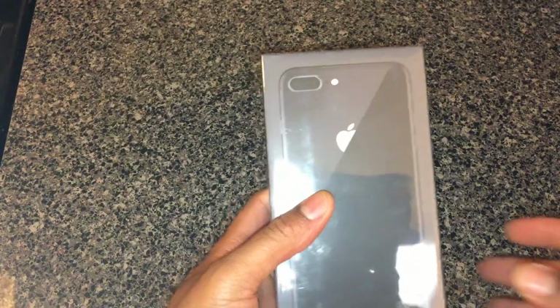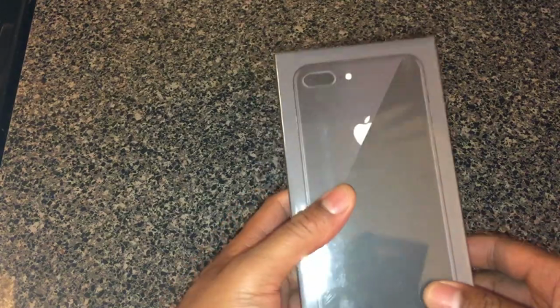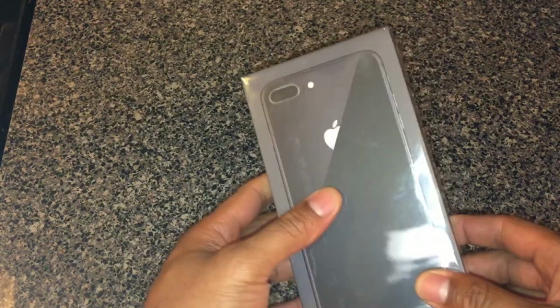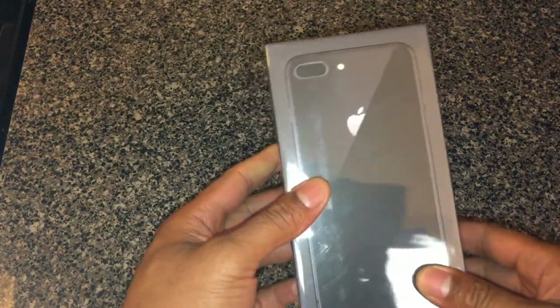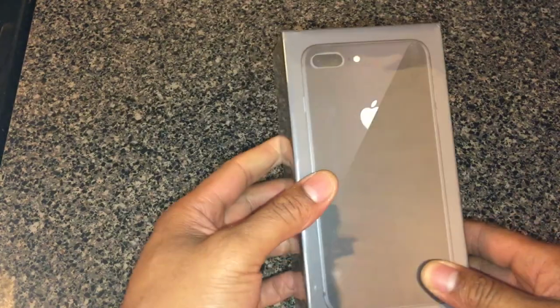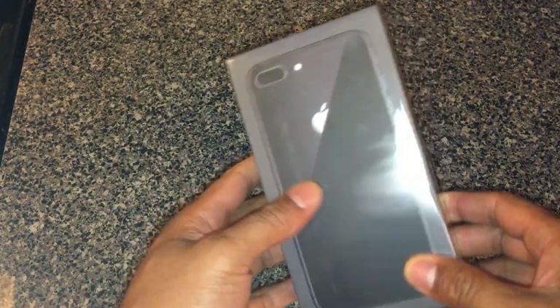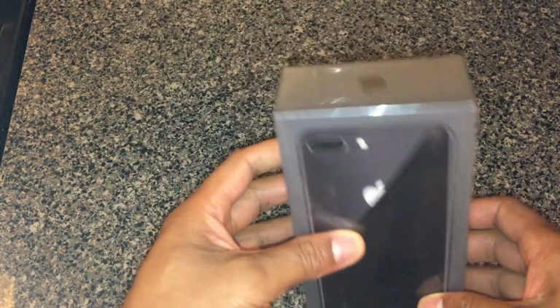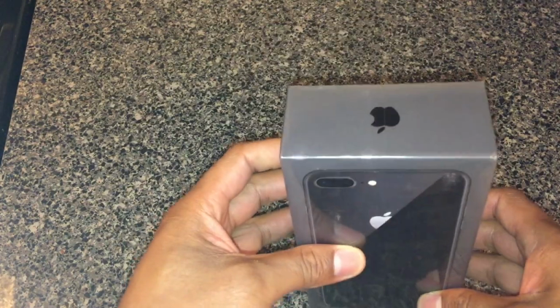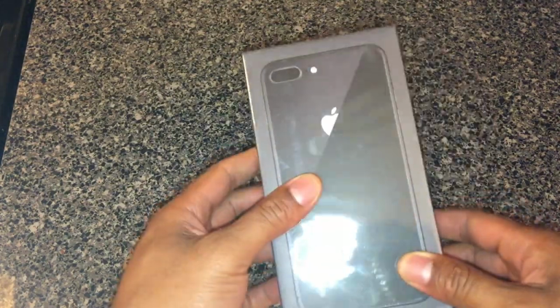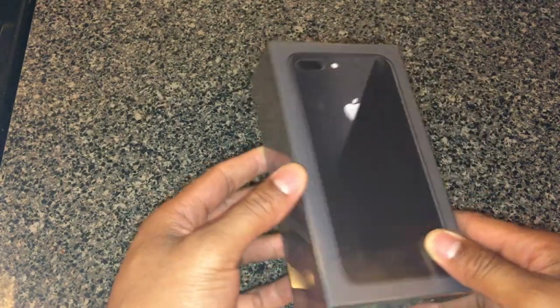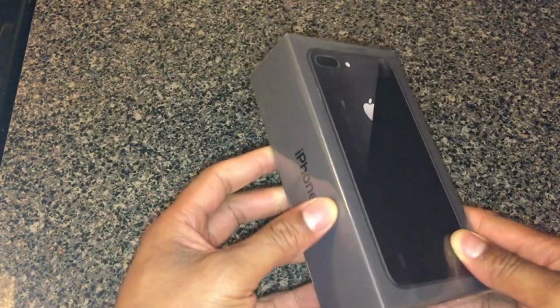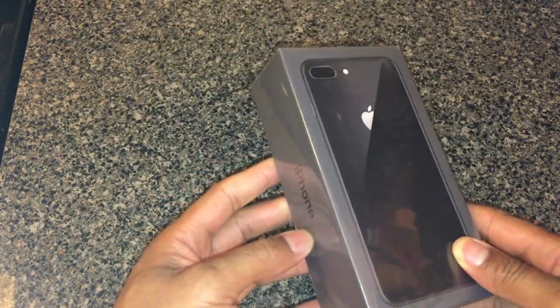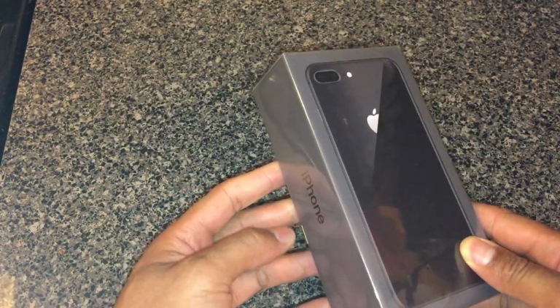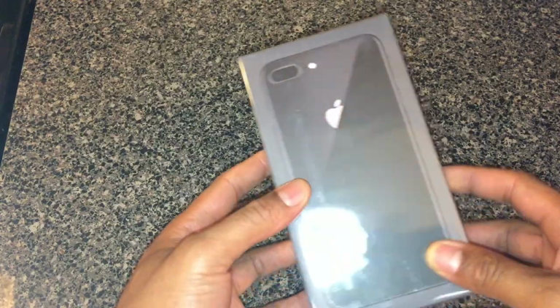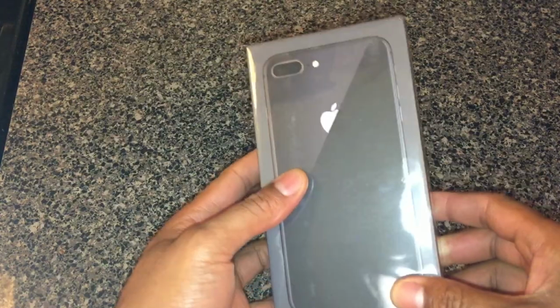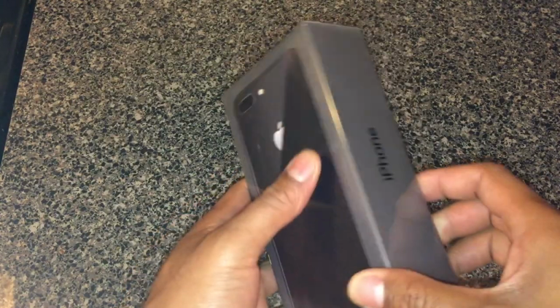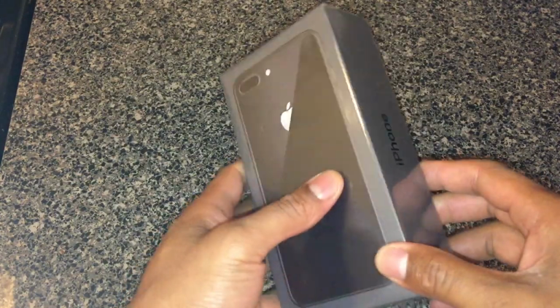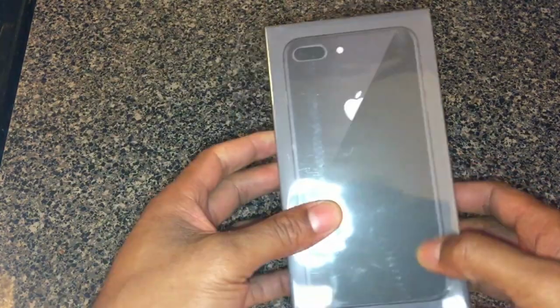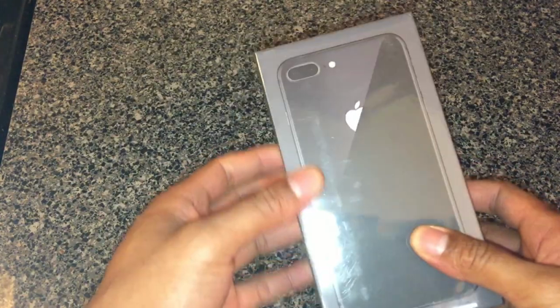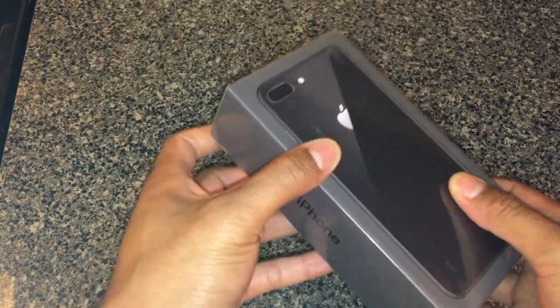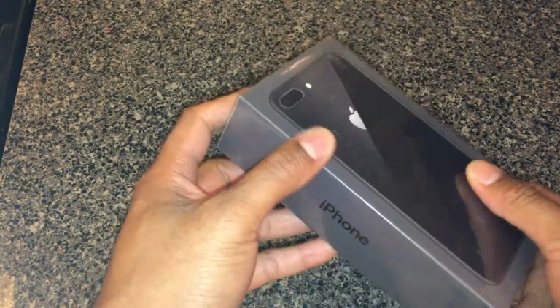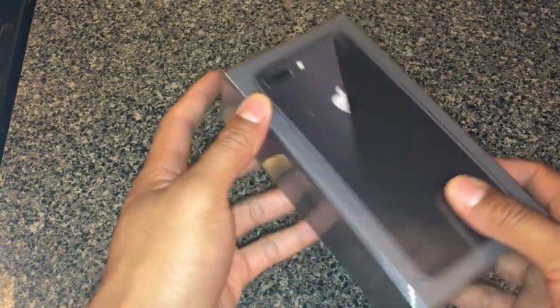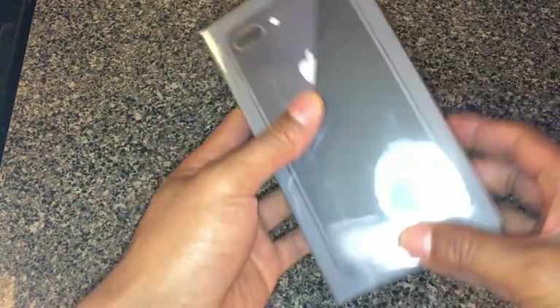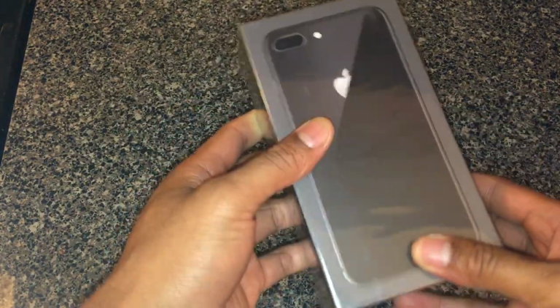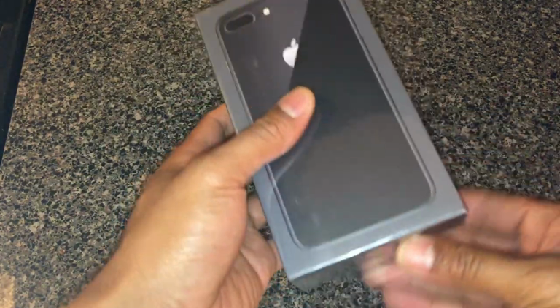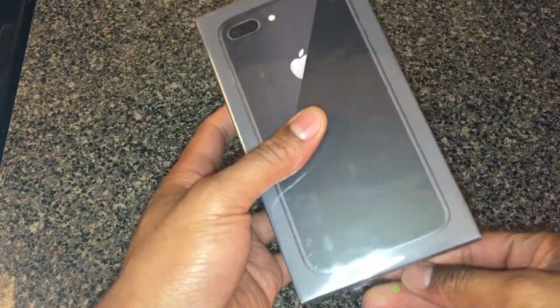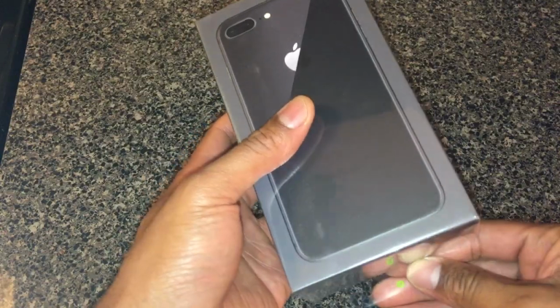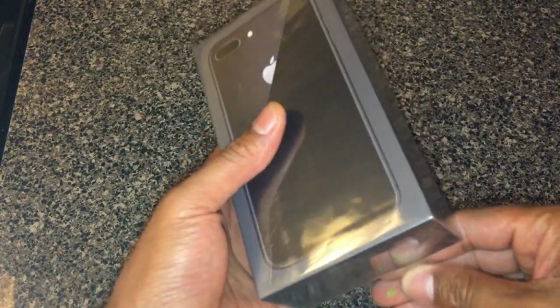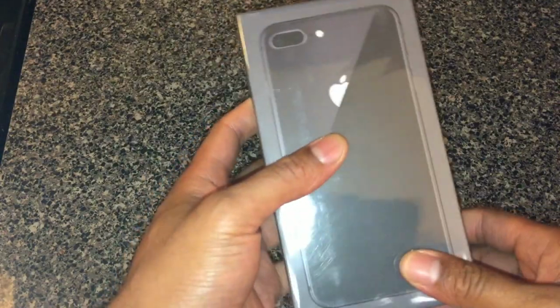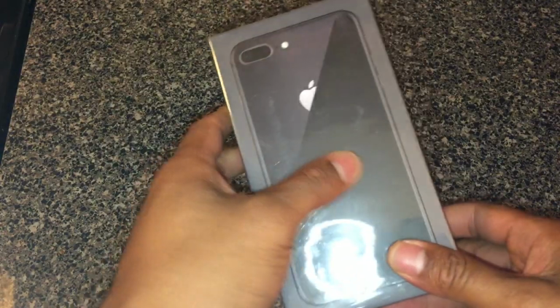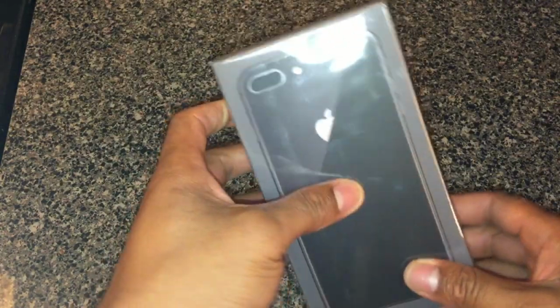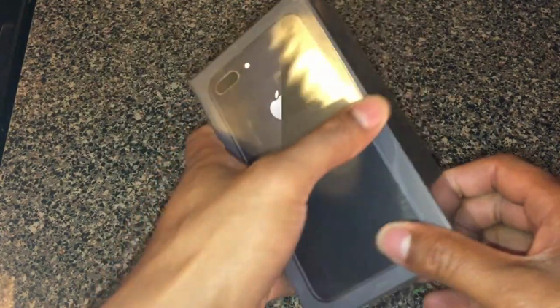Alright, this is an unboxing of the Apple iPhone 8 Plus. I just got this in the mail and I'm going to go ahead and open it up. This is the 256 gigabyte version.